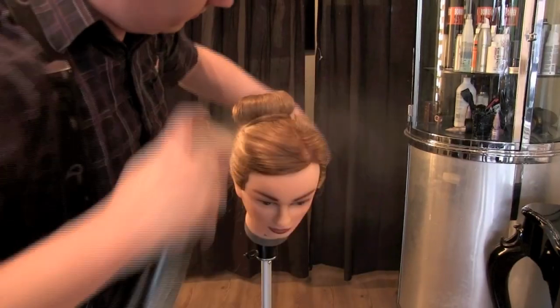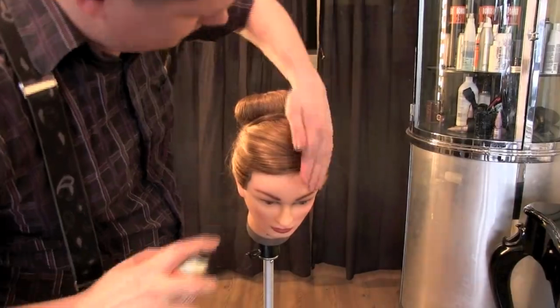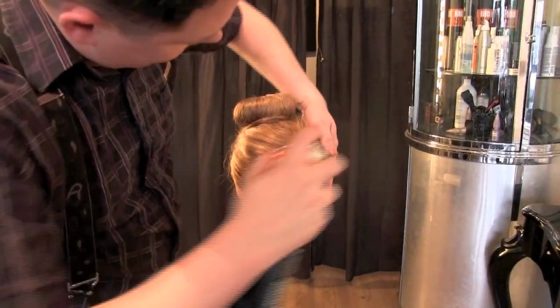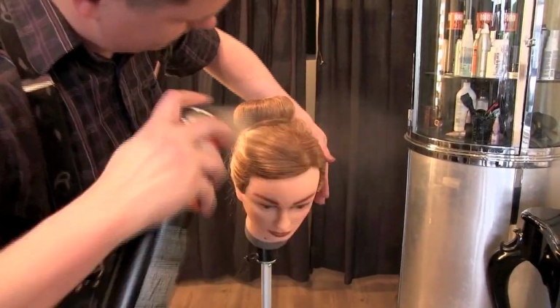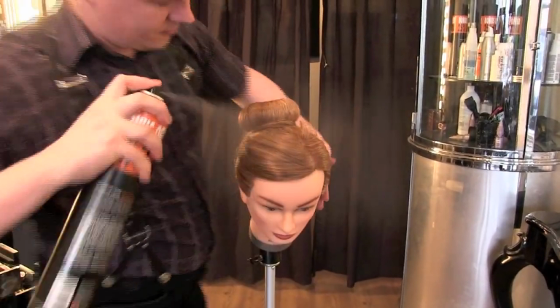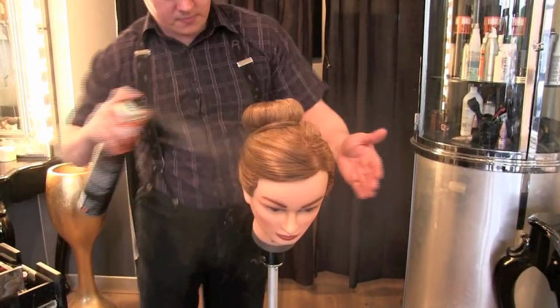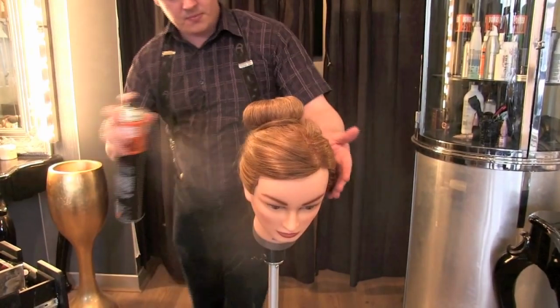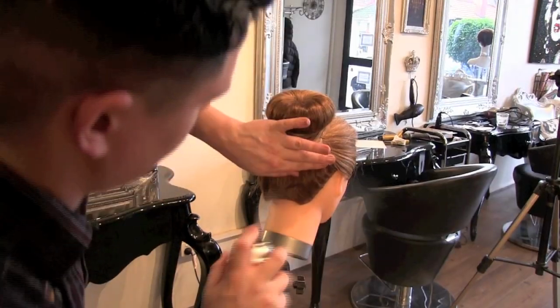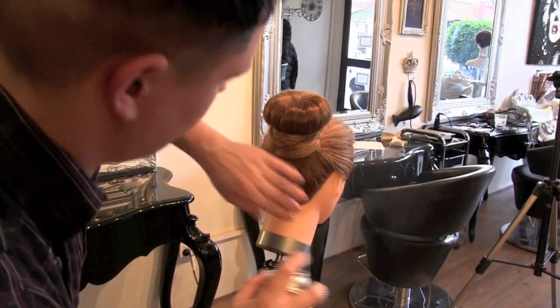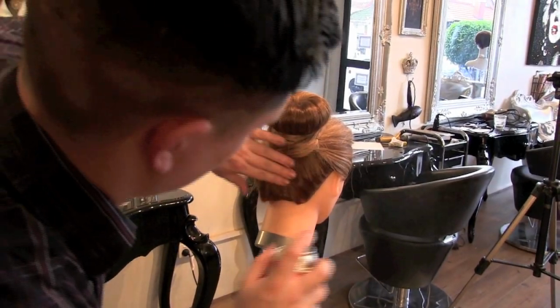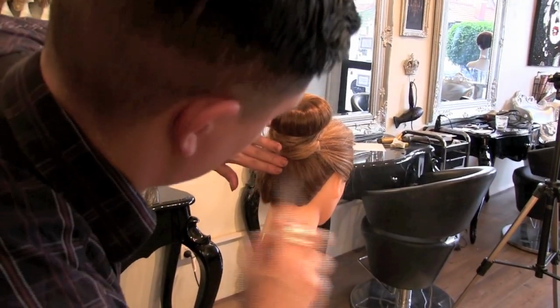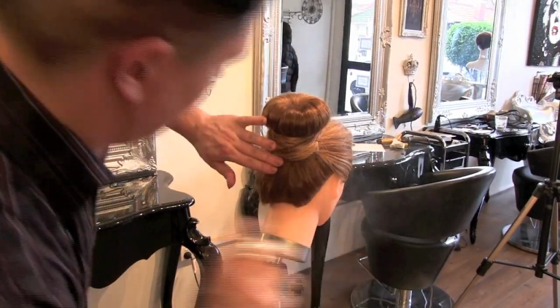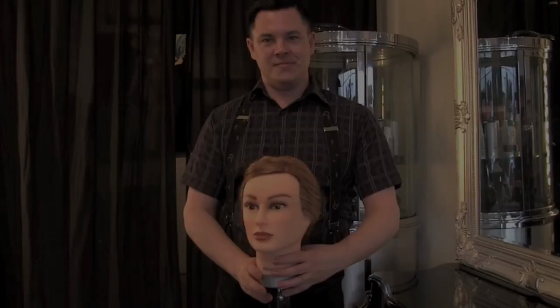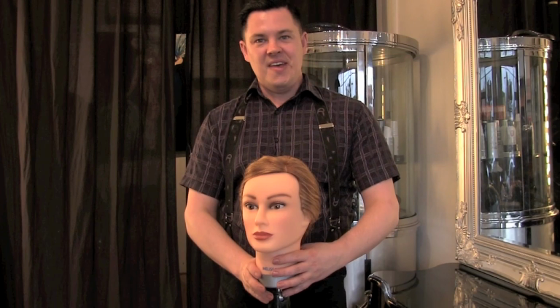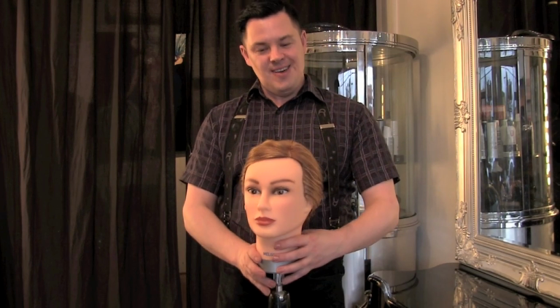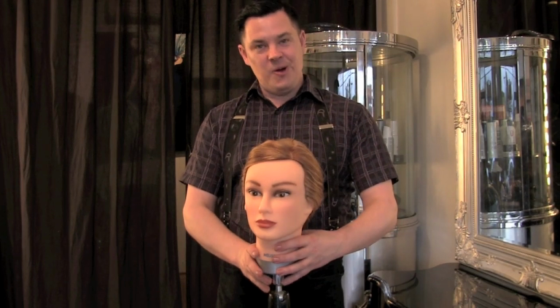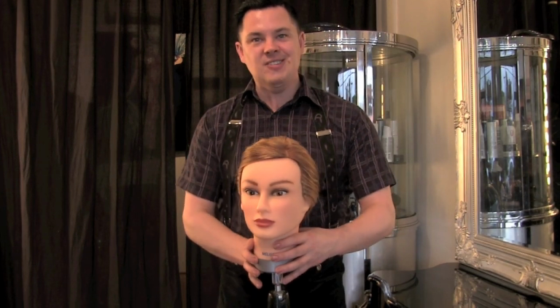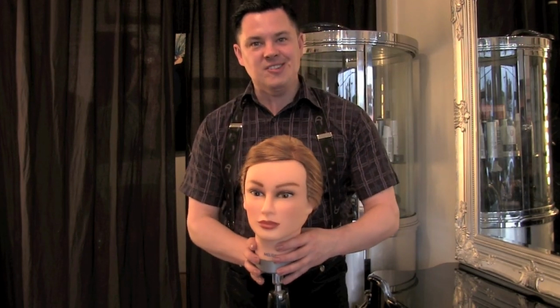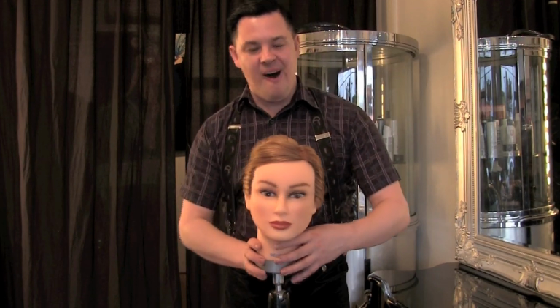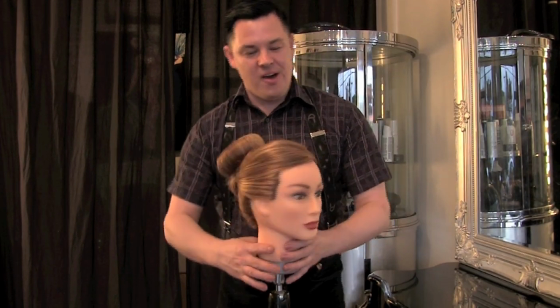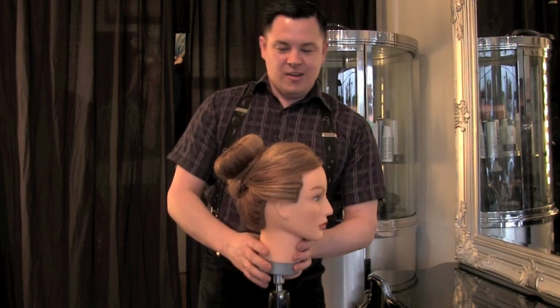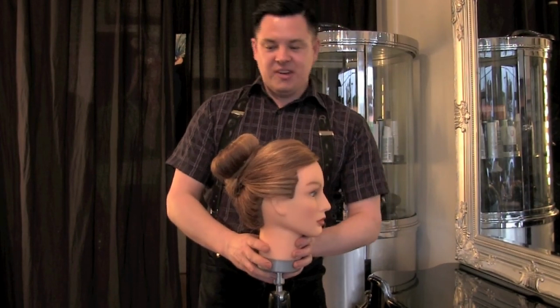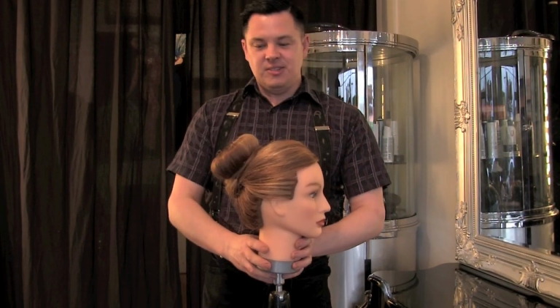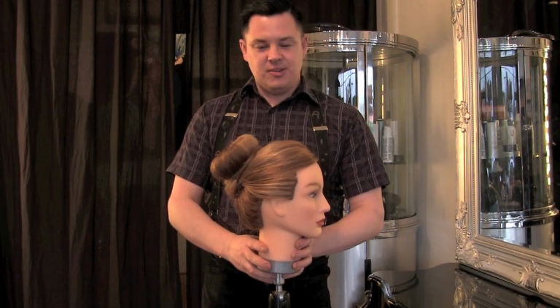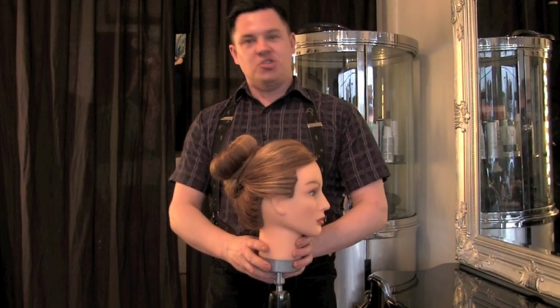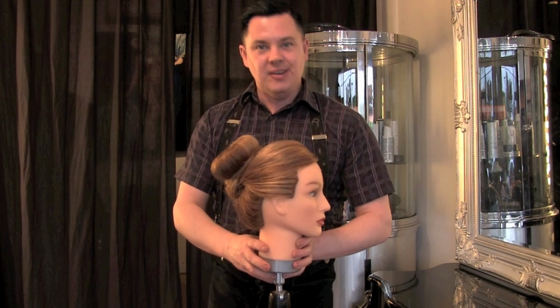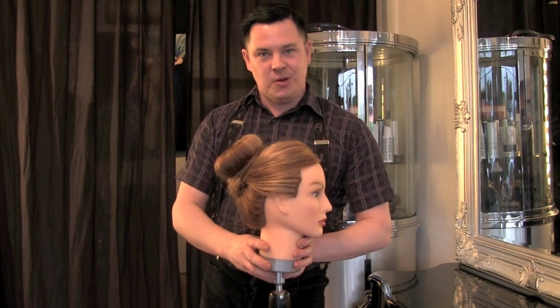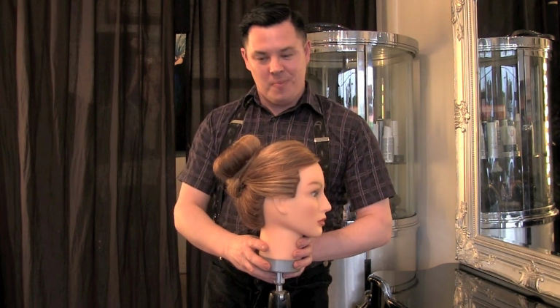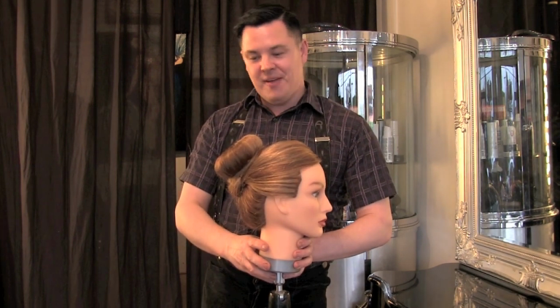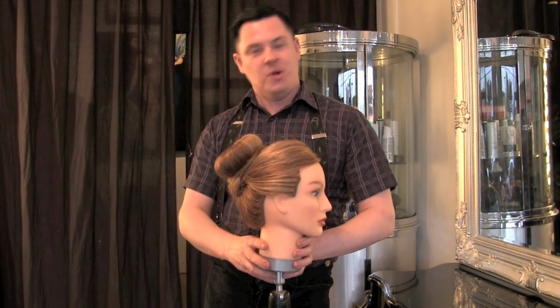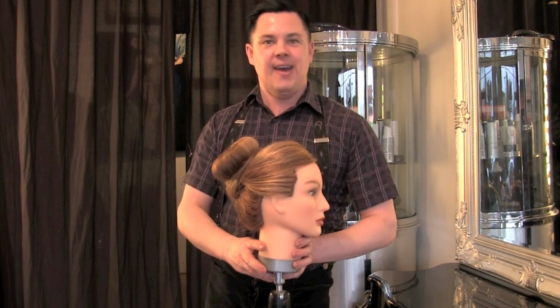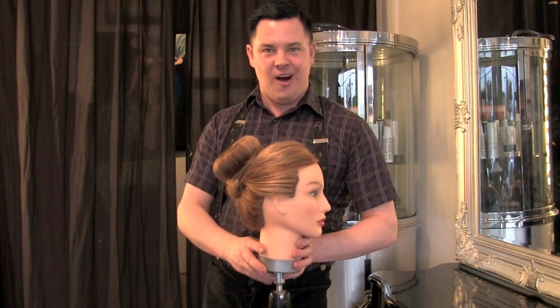Make sure you finish off the entire hairstyle with hair spray. There you go — this is our flight attendant job interview bun donut hairstyle.